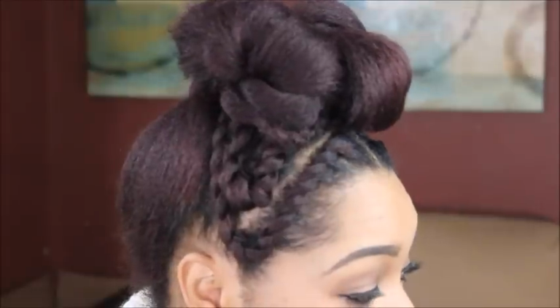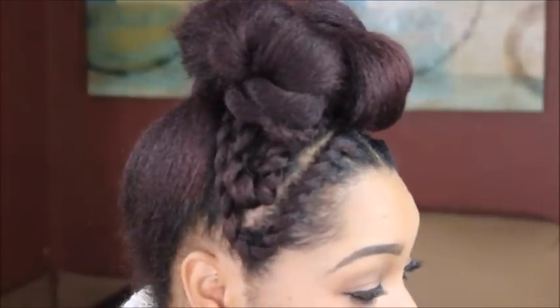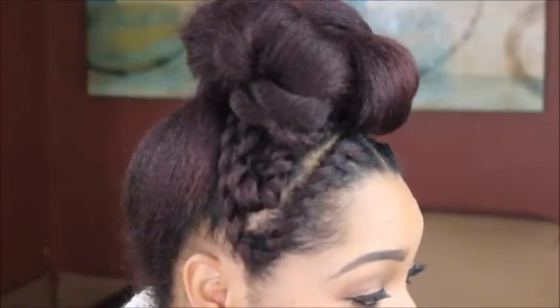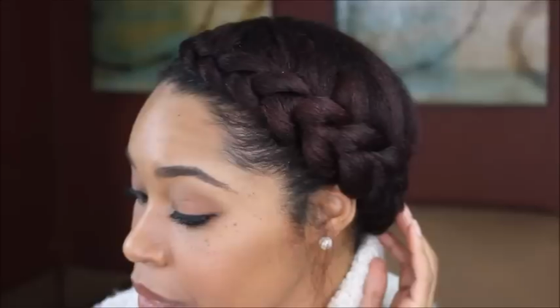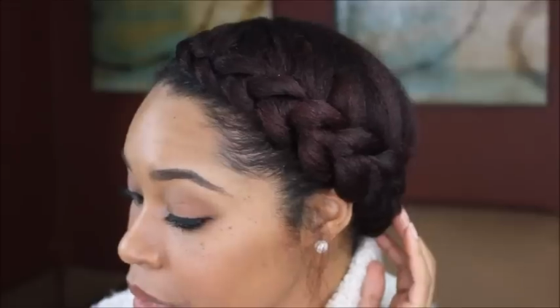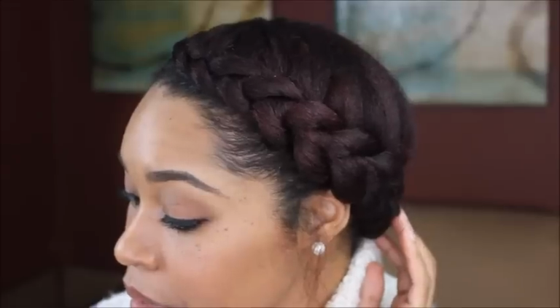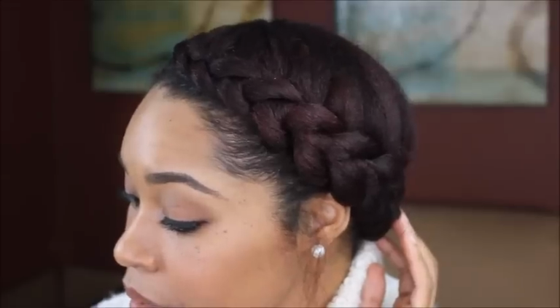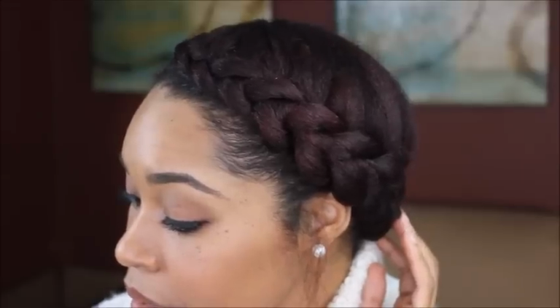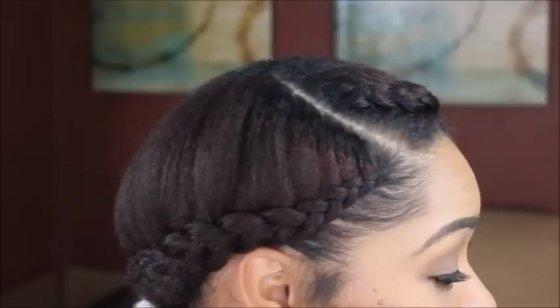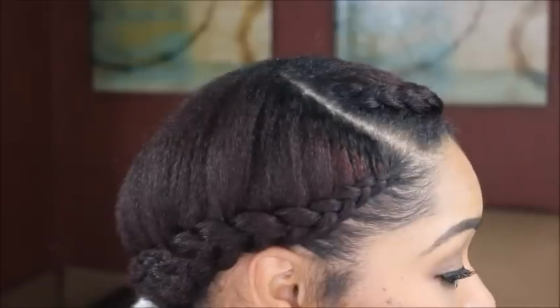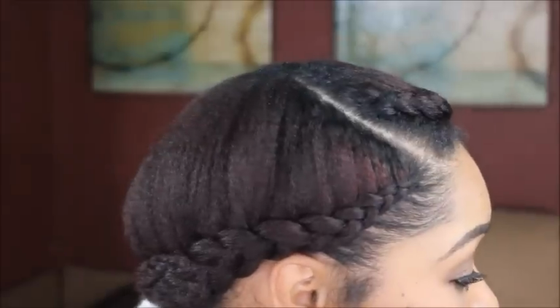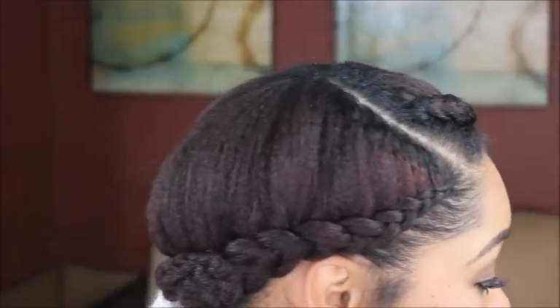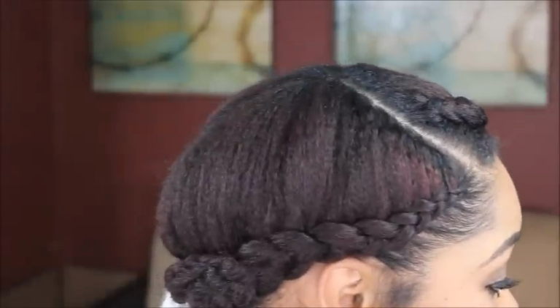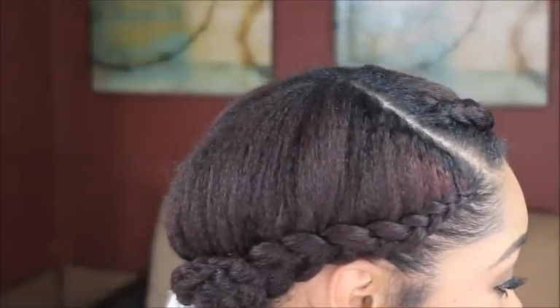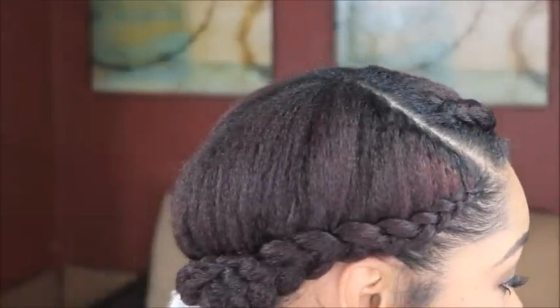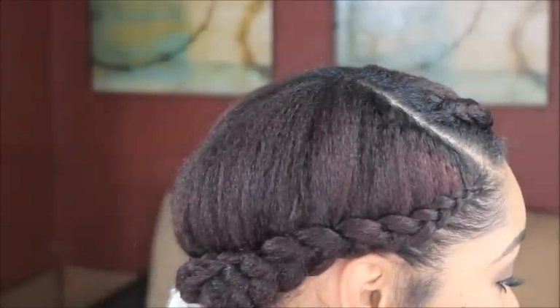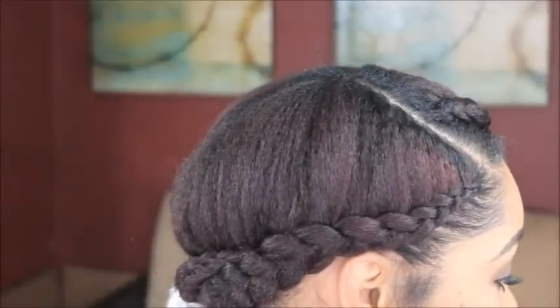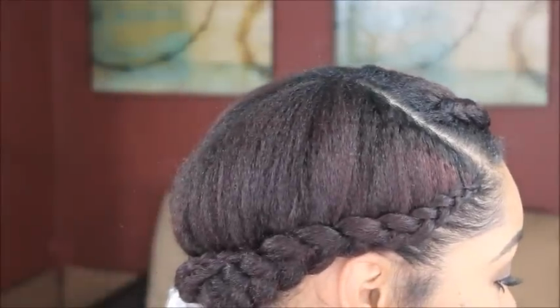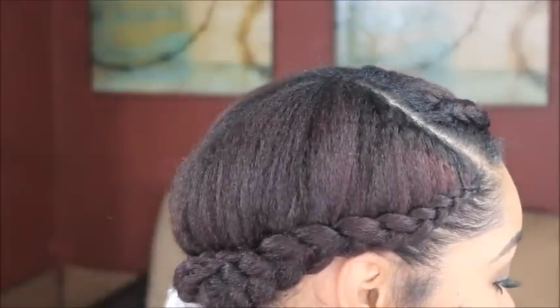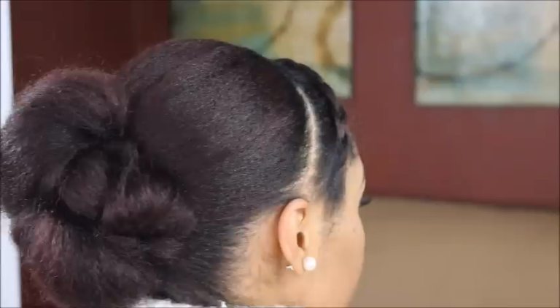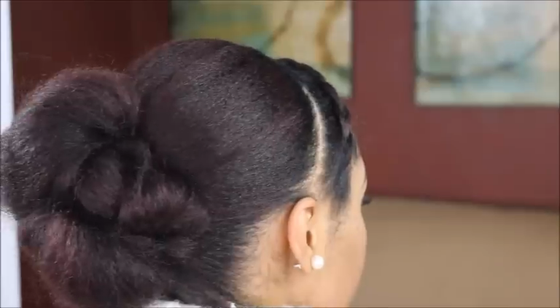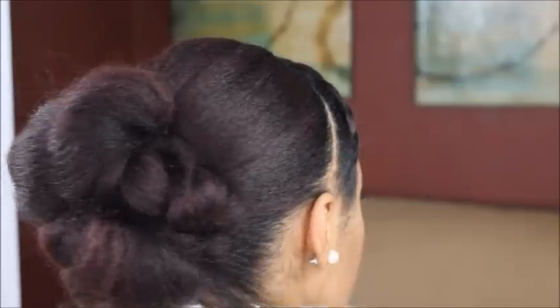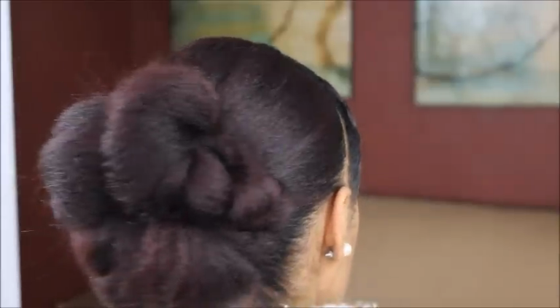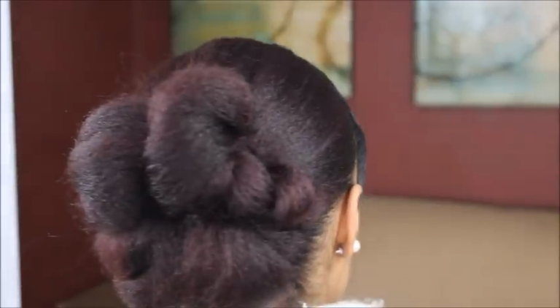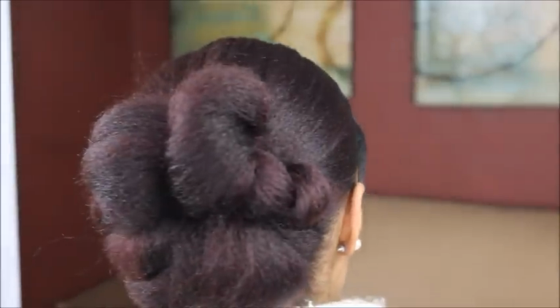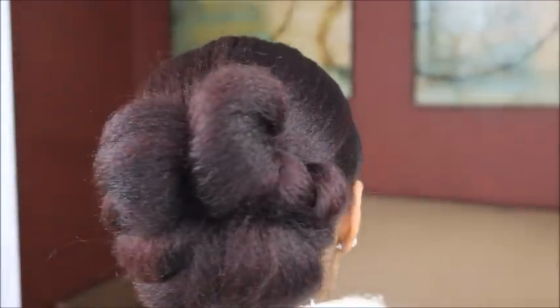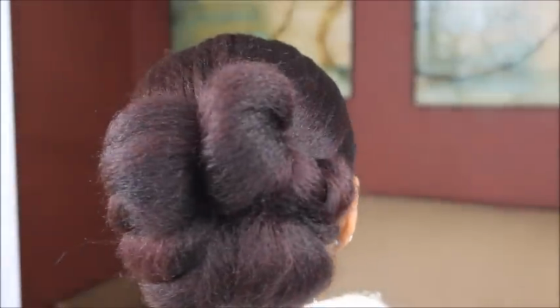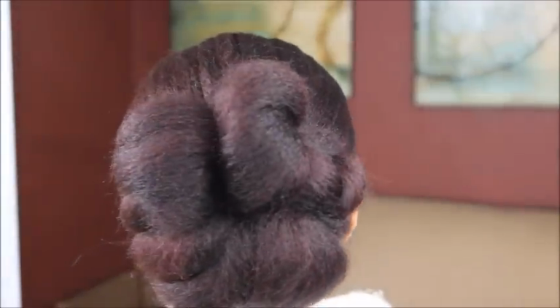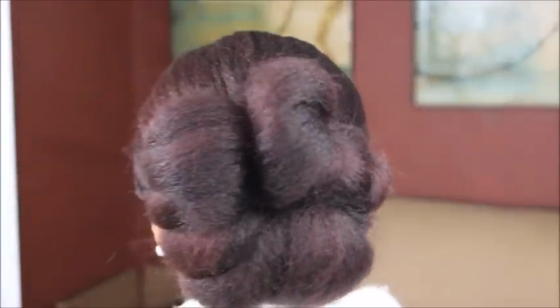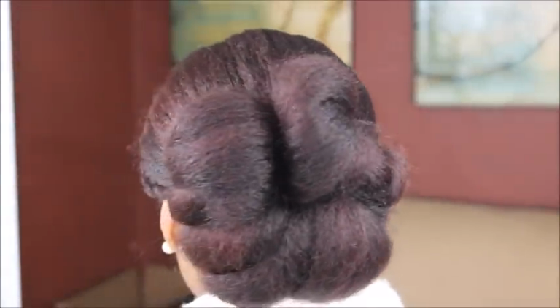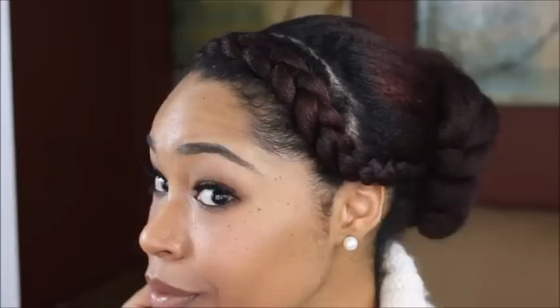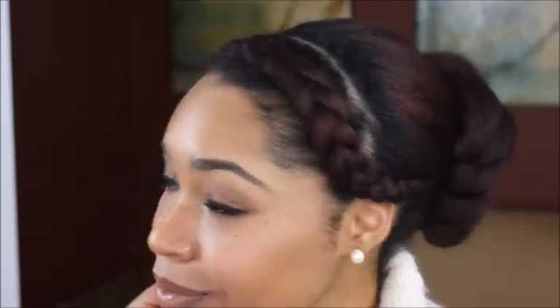Hey guys, no seriously, it is me, Tiffany. And in today's video, I'm going to be sharing with you three simple and easy looks that you can create with a blowout.